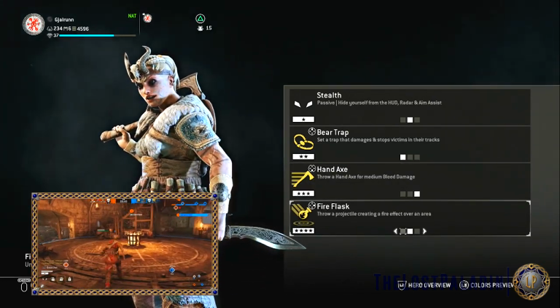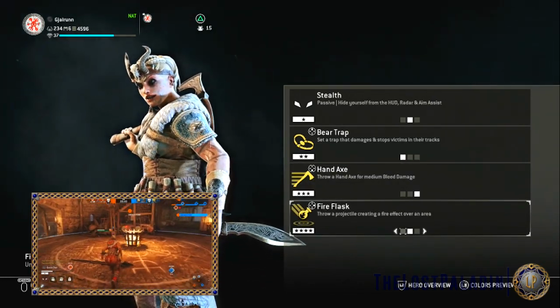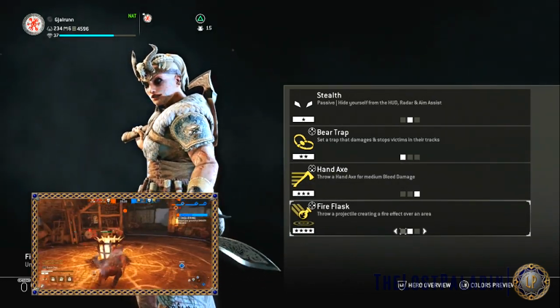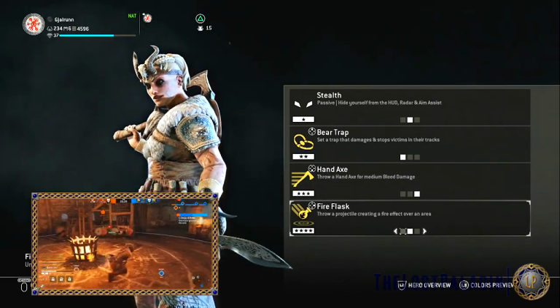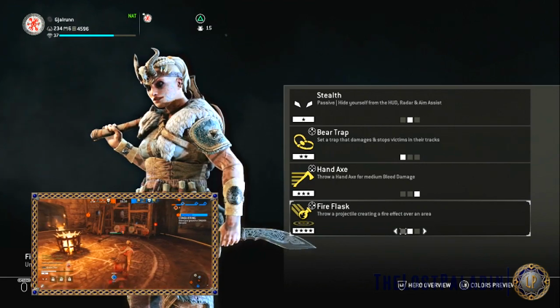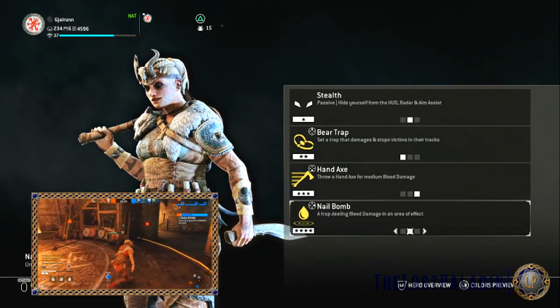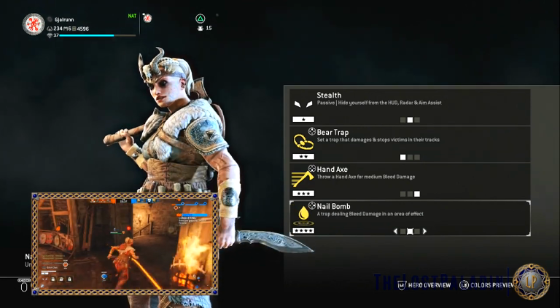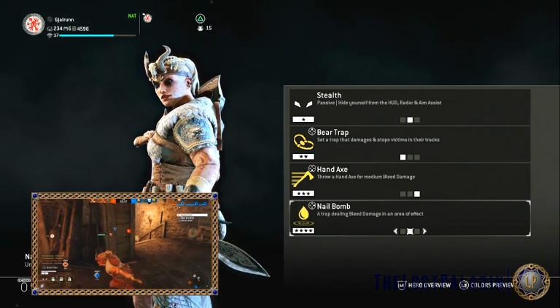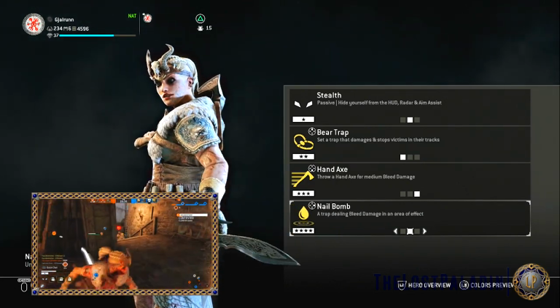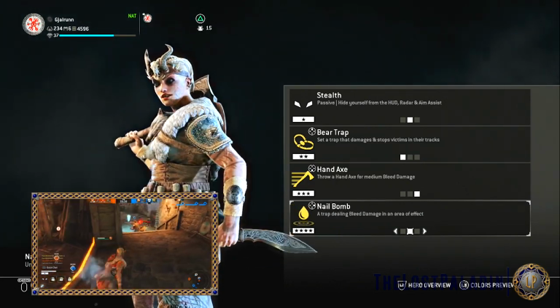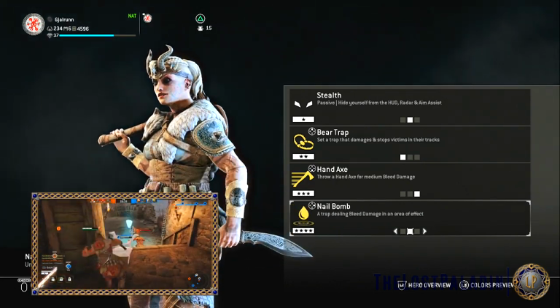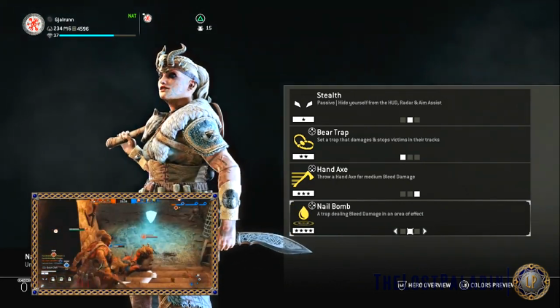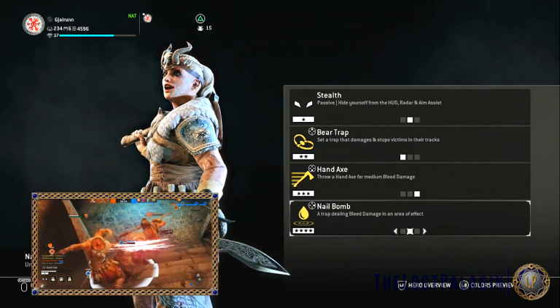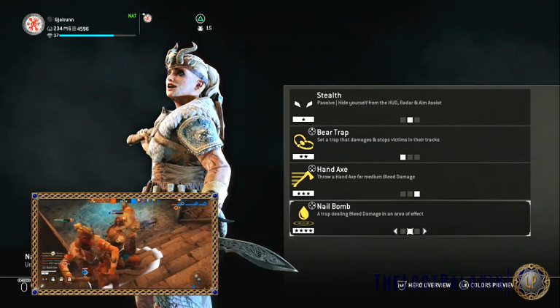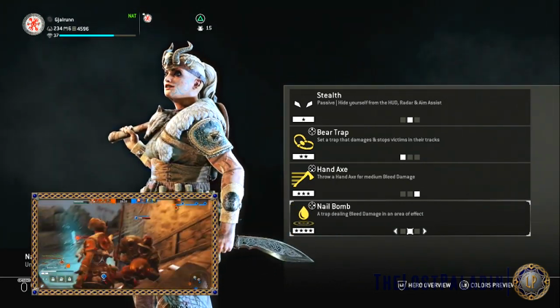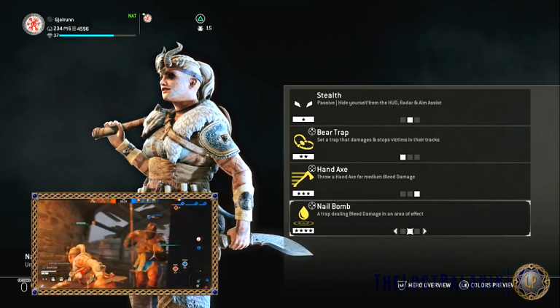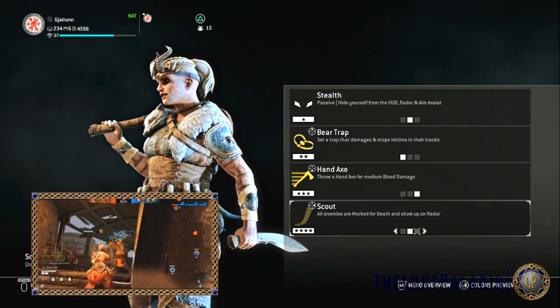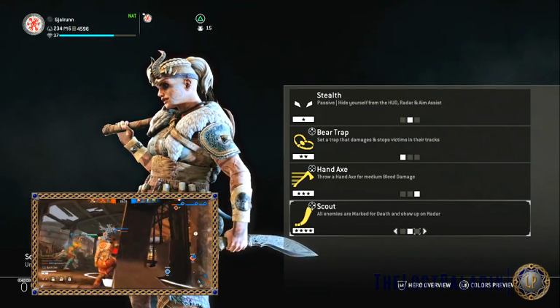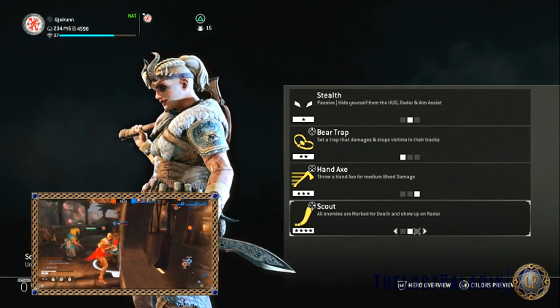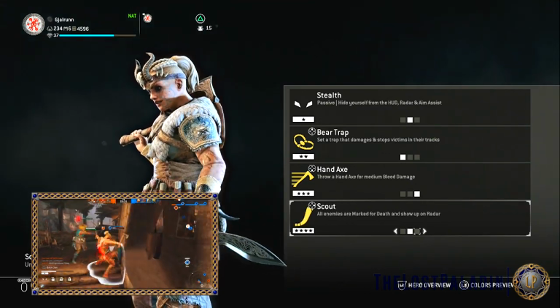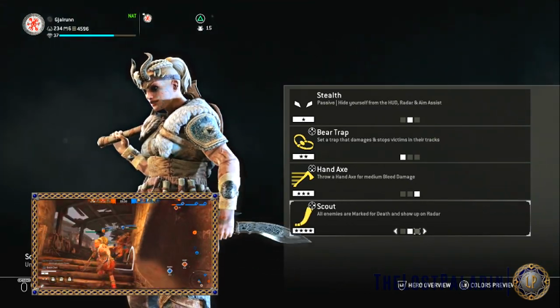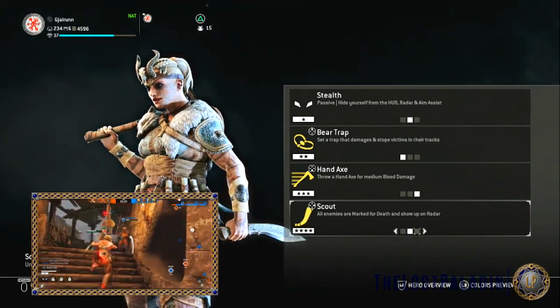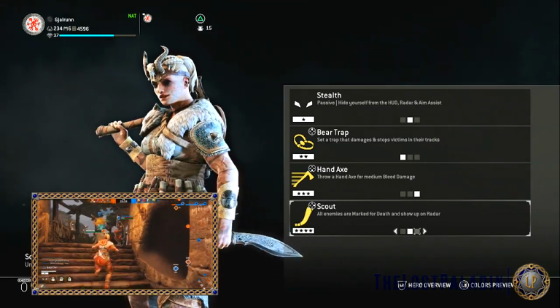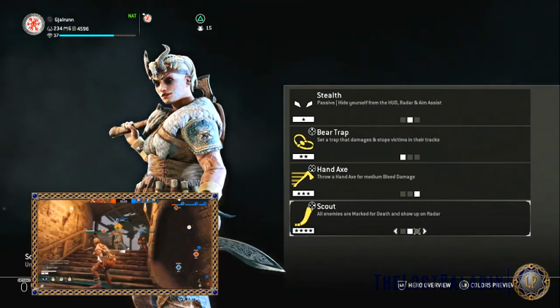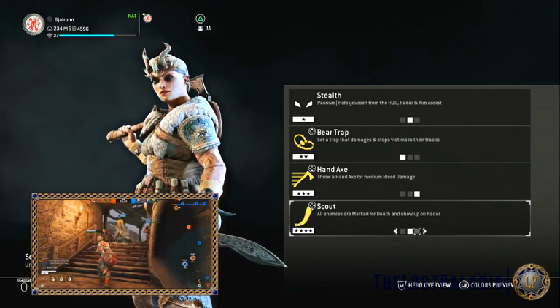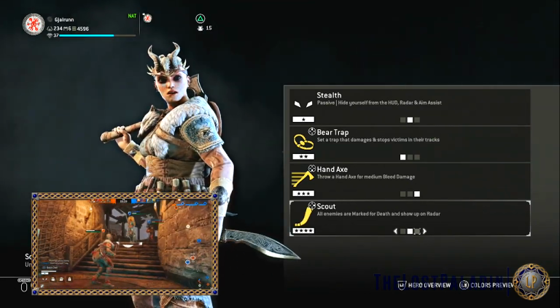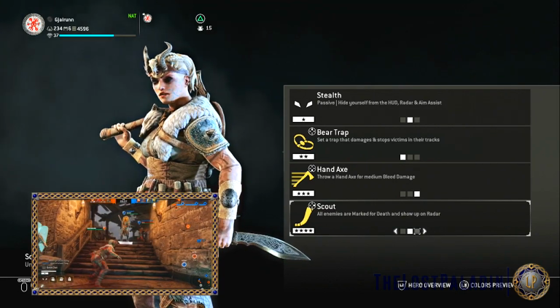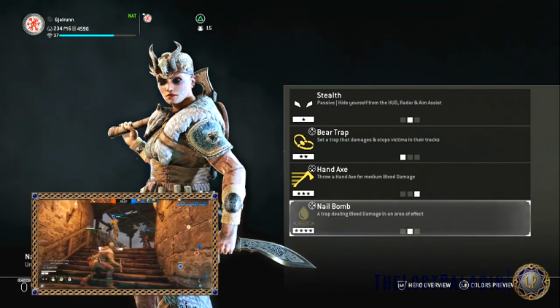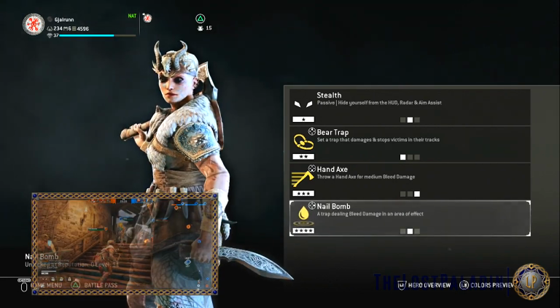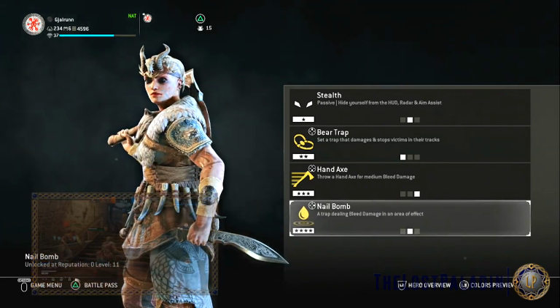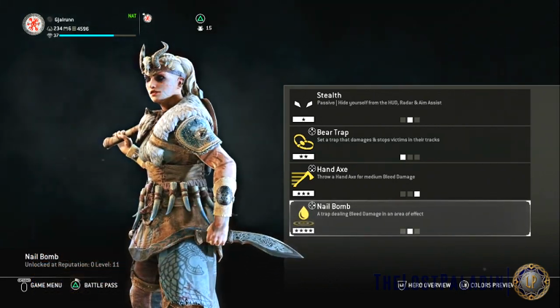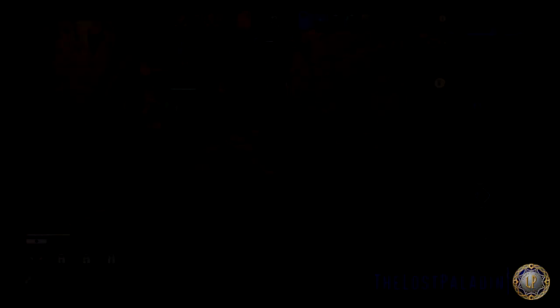For her tier 4 we have Fire Flask, which throws a projectile creating a fire effect over an area; Nail Bomb, a trap dealing bleed damage in an area effect; and Scout, where all enemies are marked for death and show up on the radar.